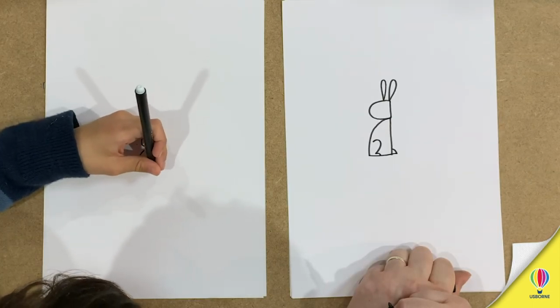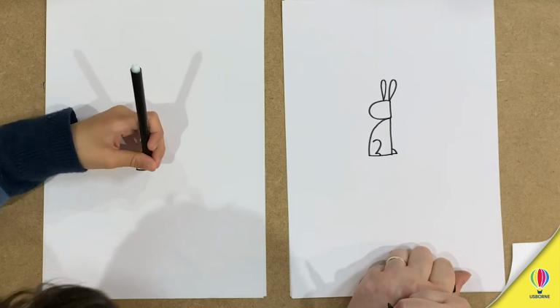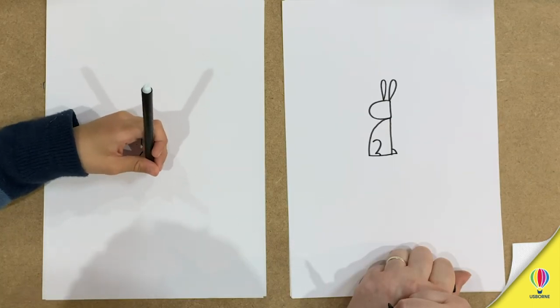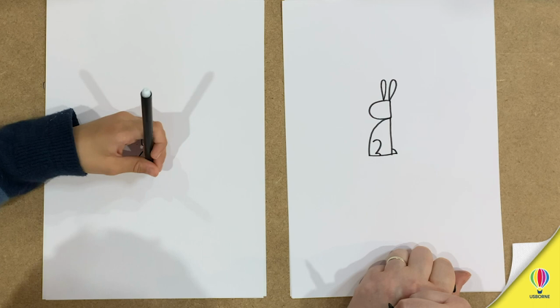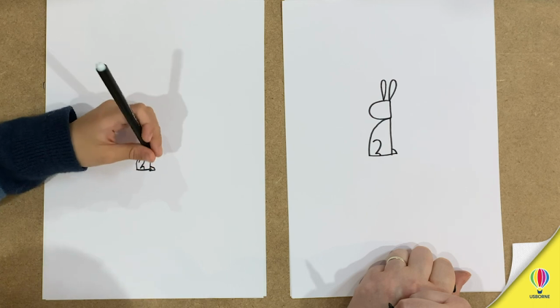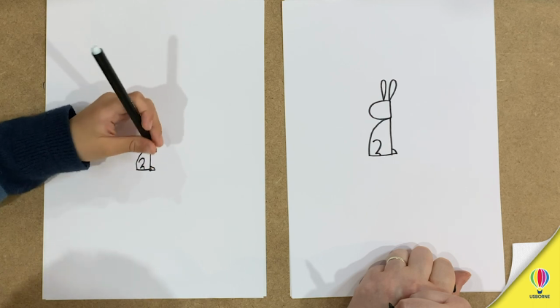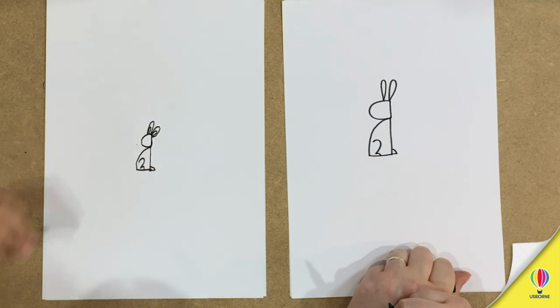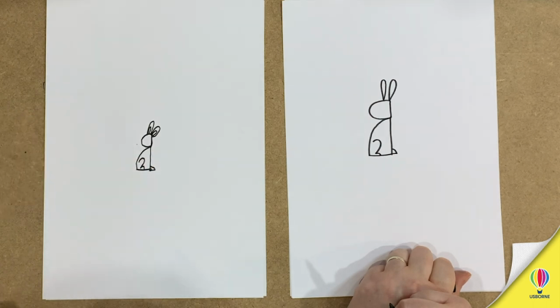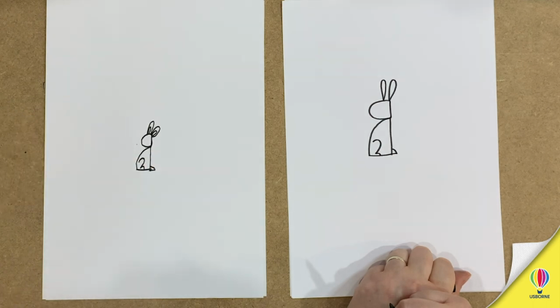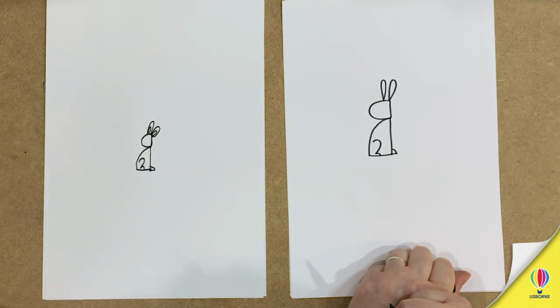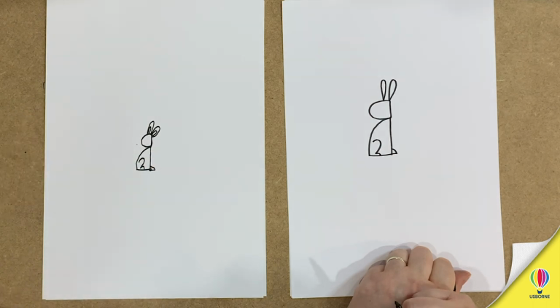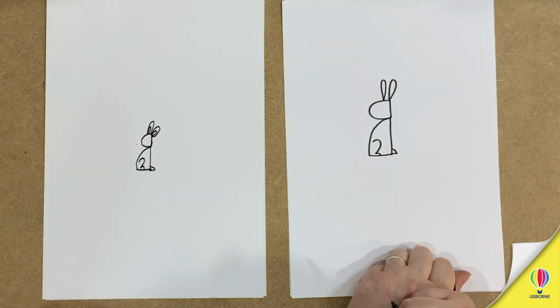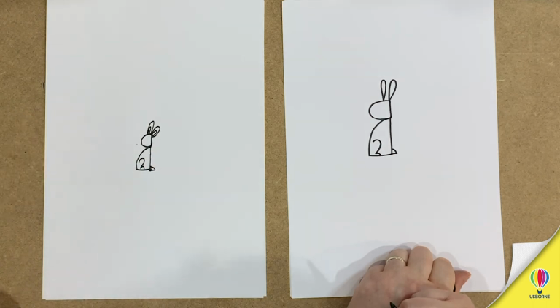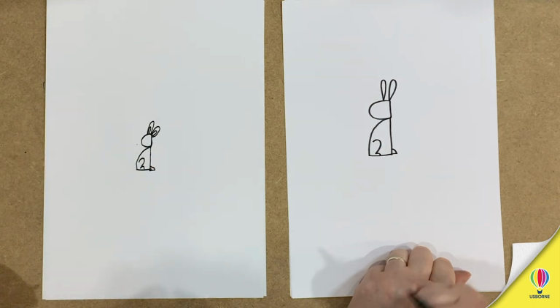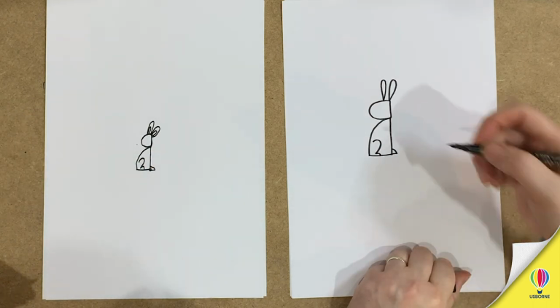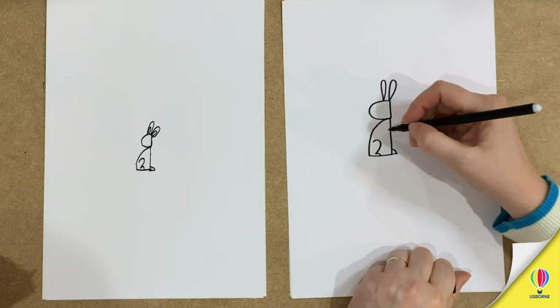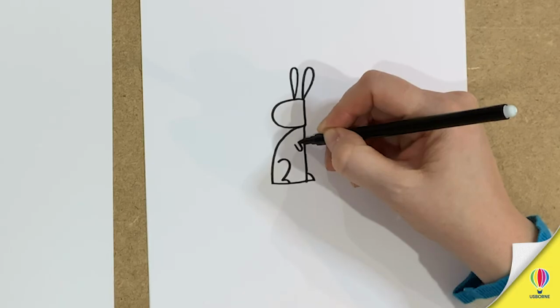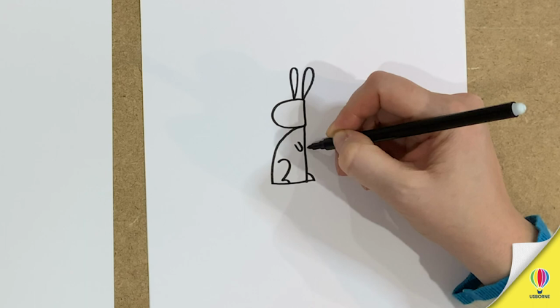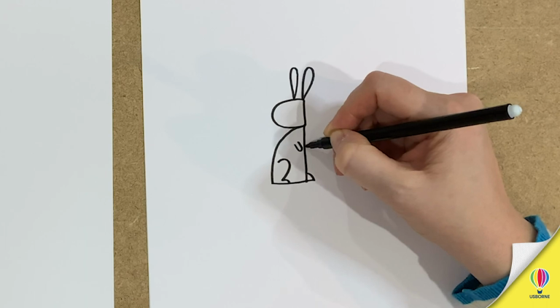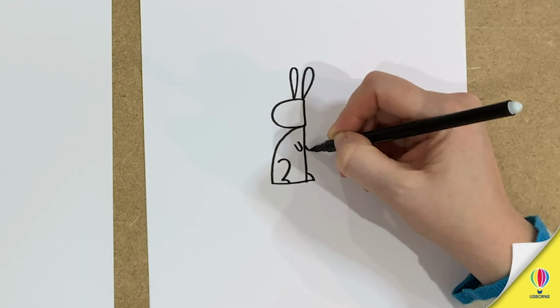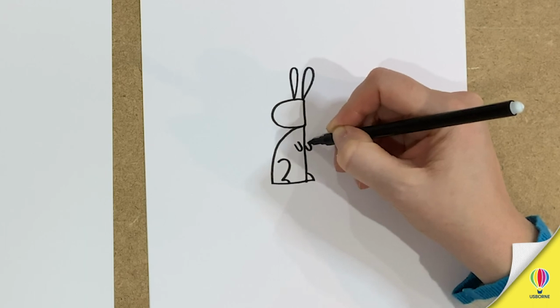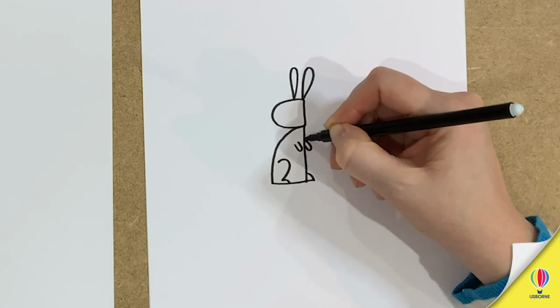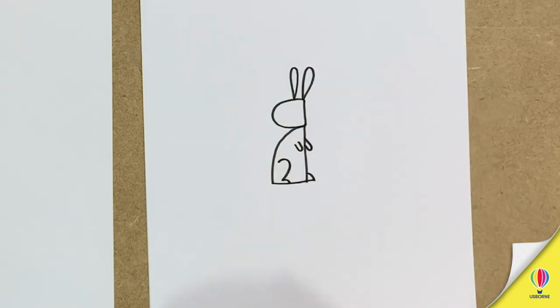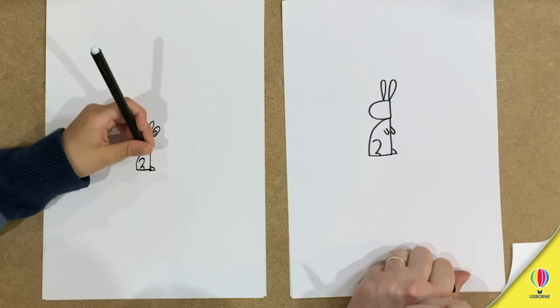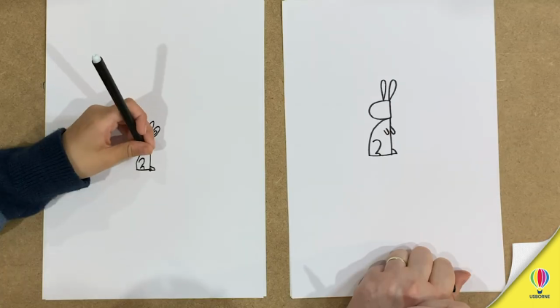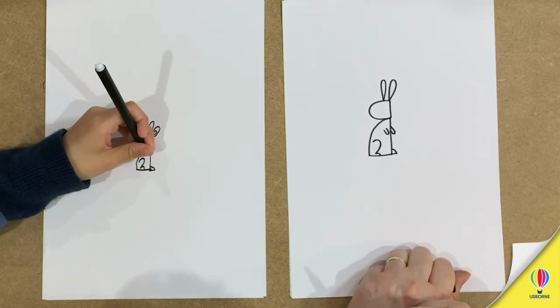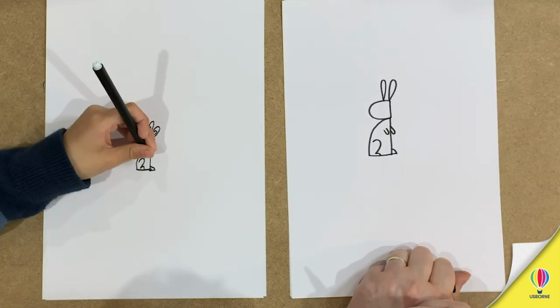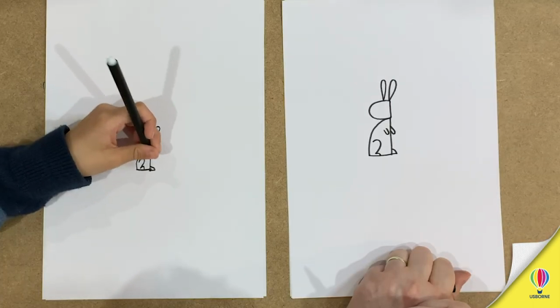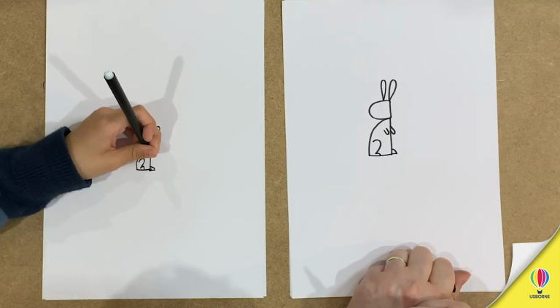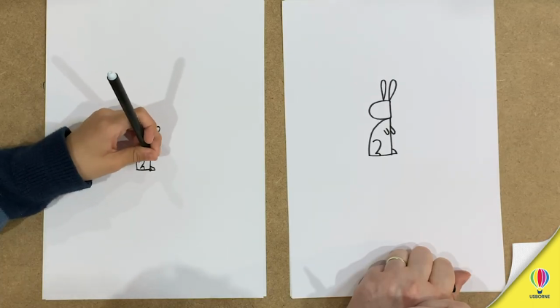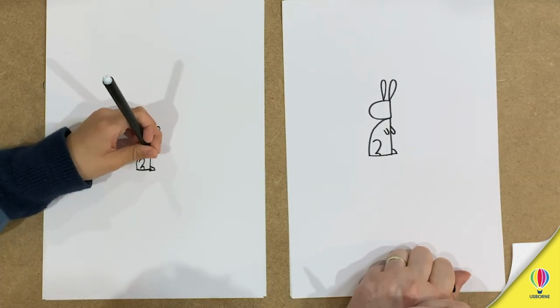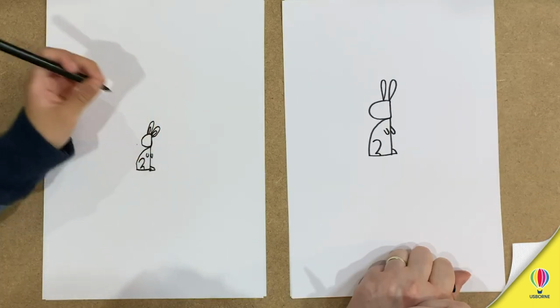Move your hand out of the way so everyone can see a lovely drawing. Okay, then we're going to do some front paws — they're just two little shapes. That's it.